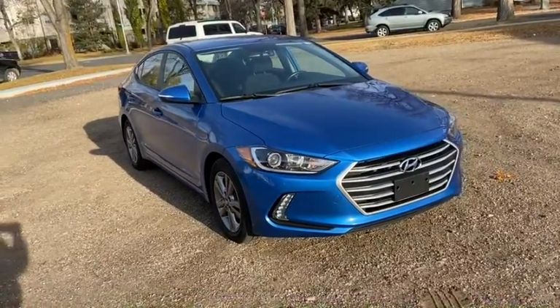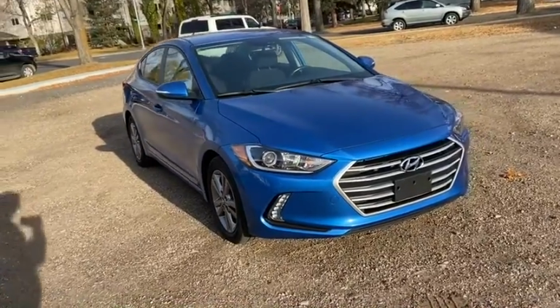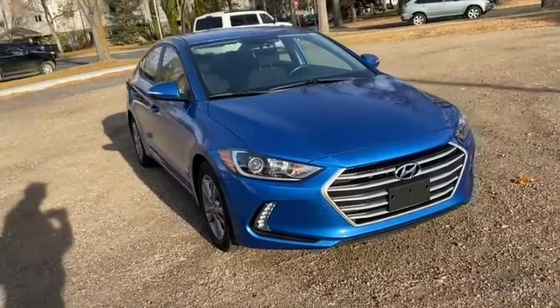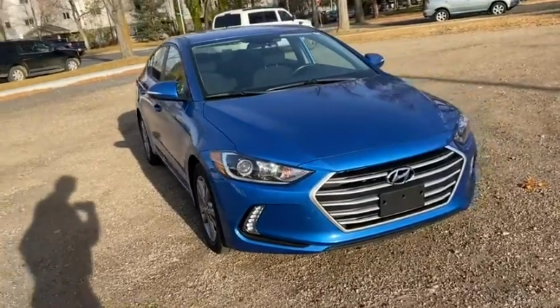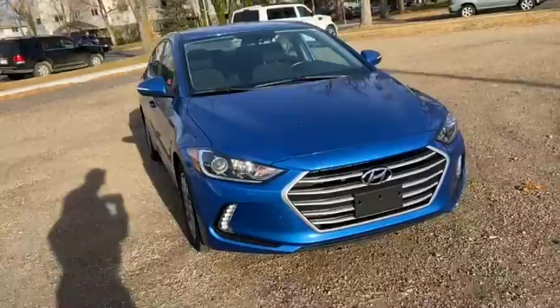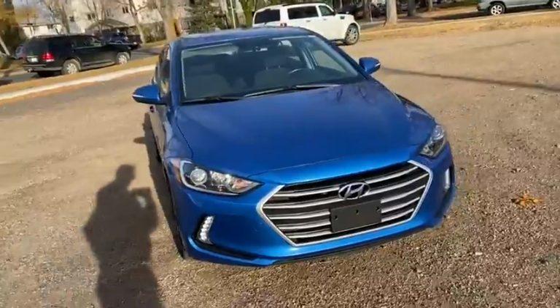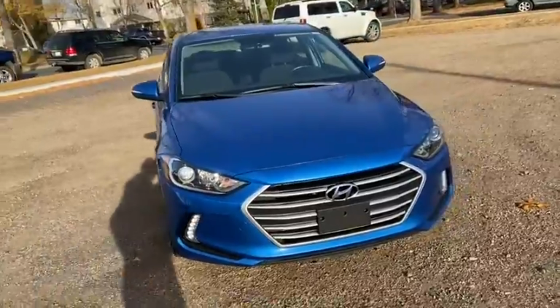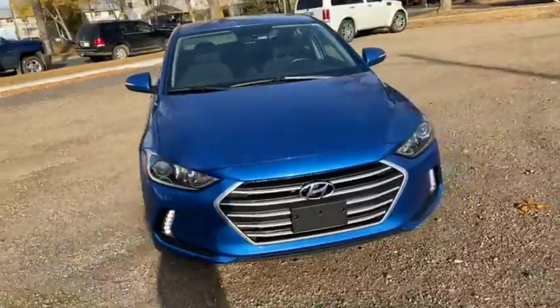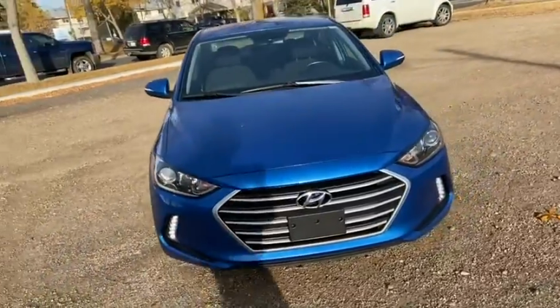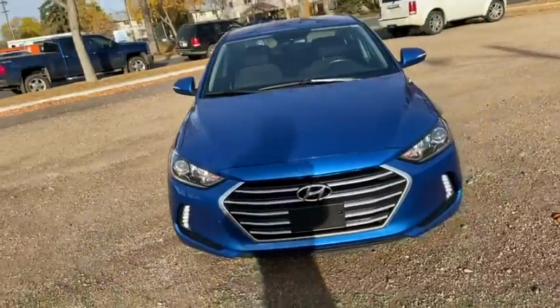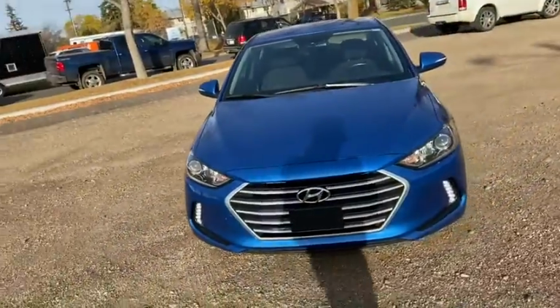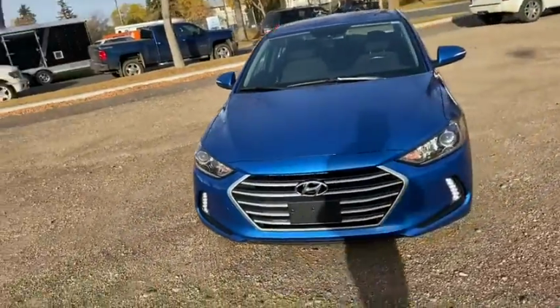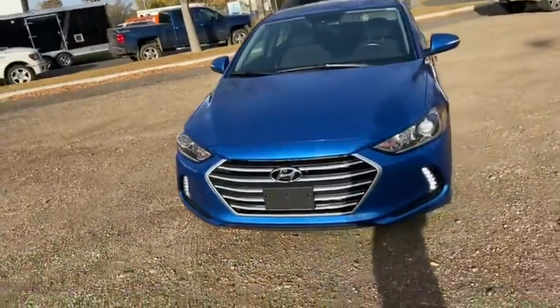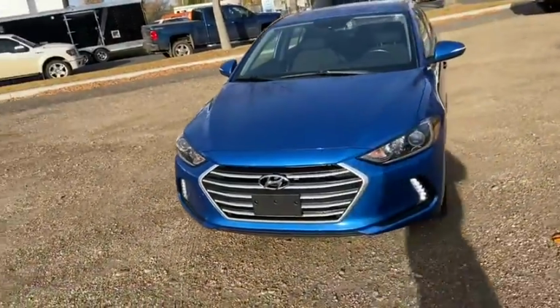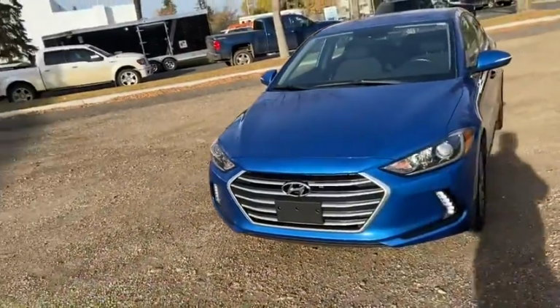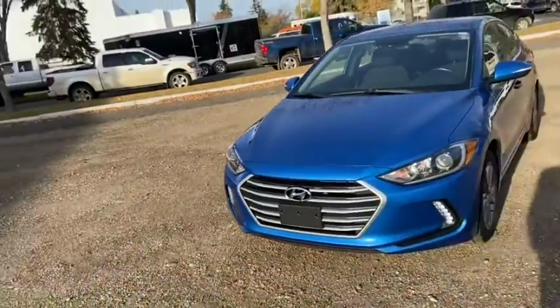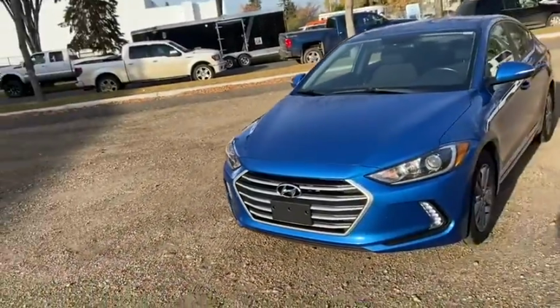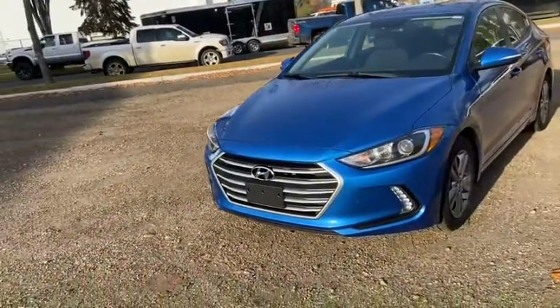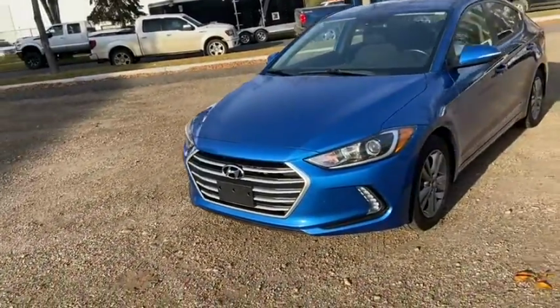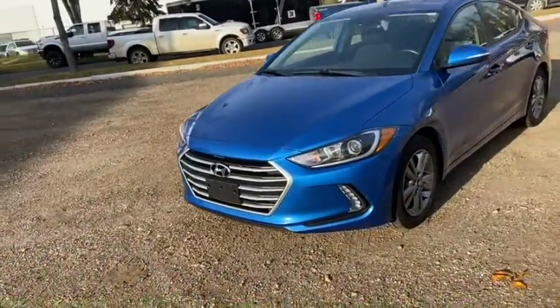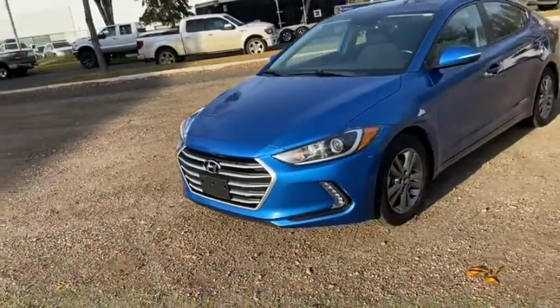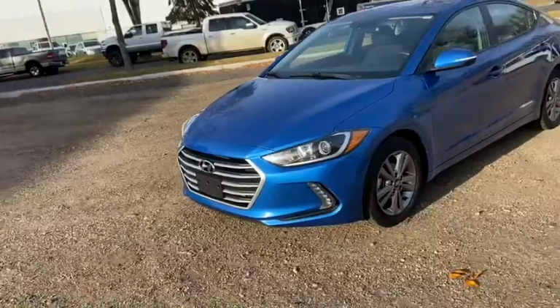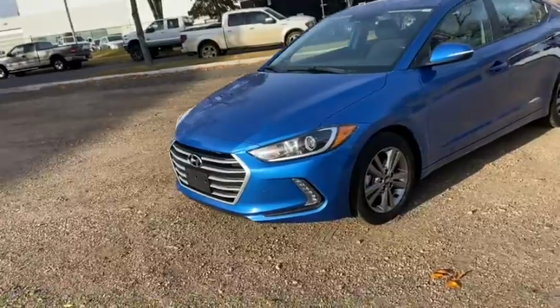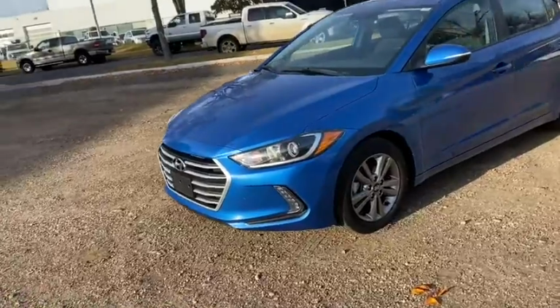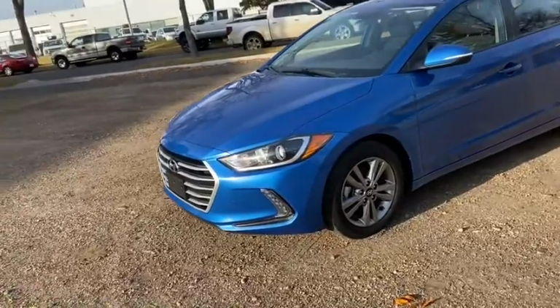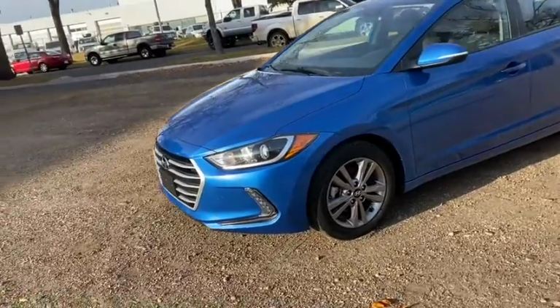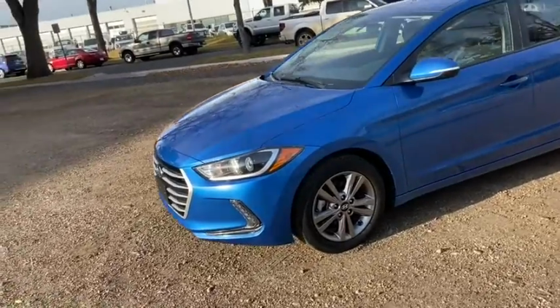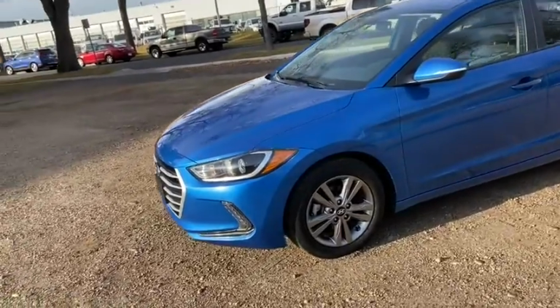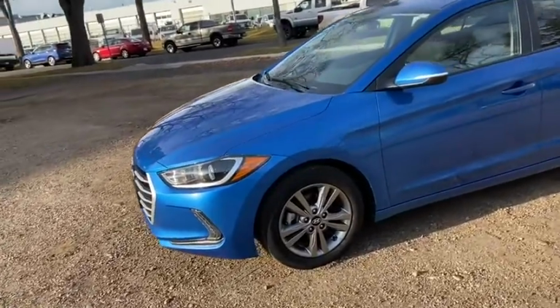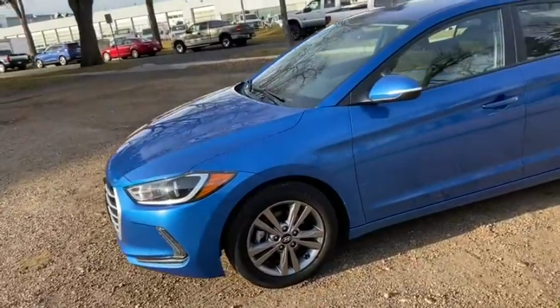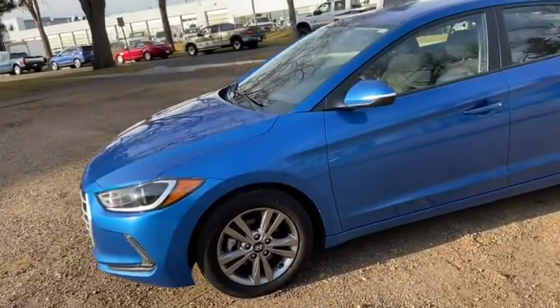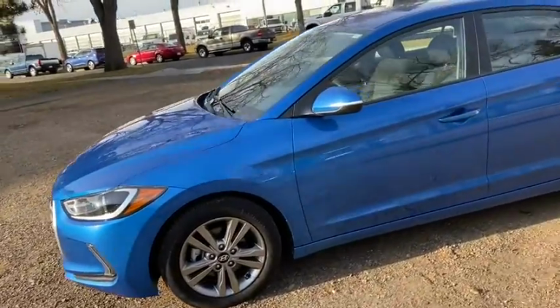This Elantra has a two-liter four-cylinder engine with automatic transmission and front-wheel drive. On this car you have HID headlamps and alloy wheels.